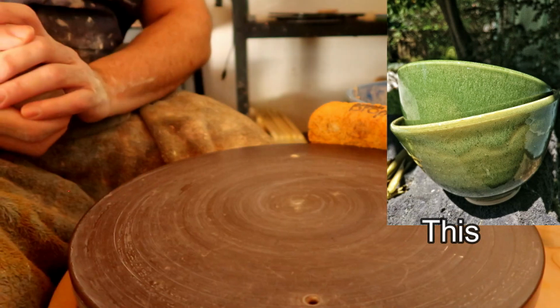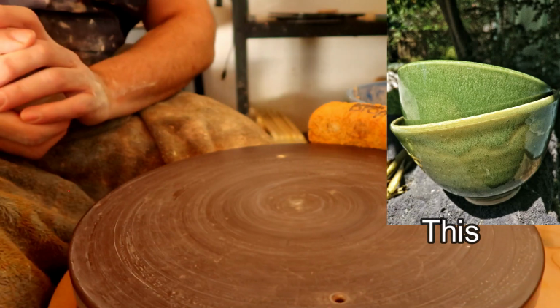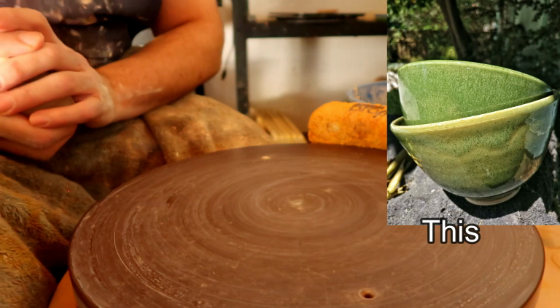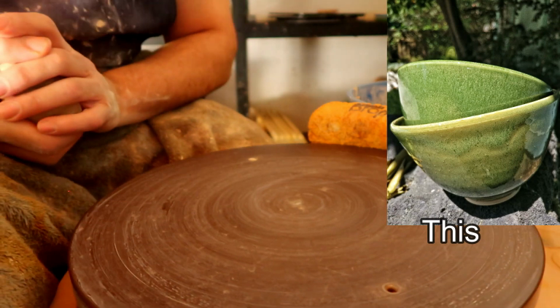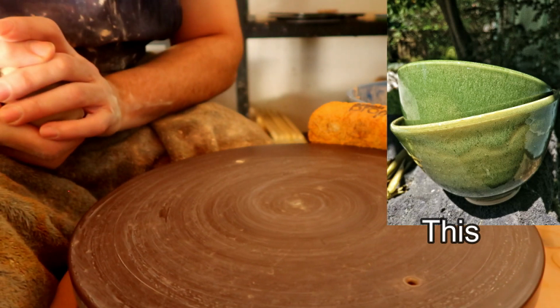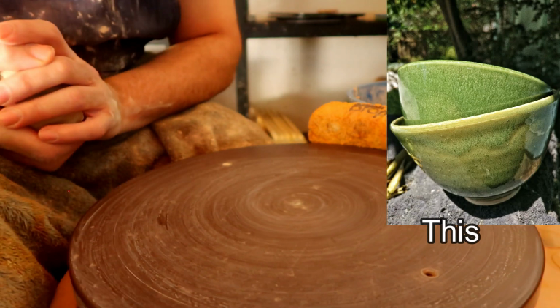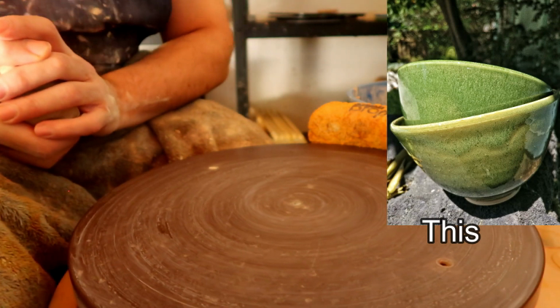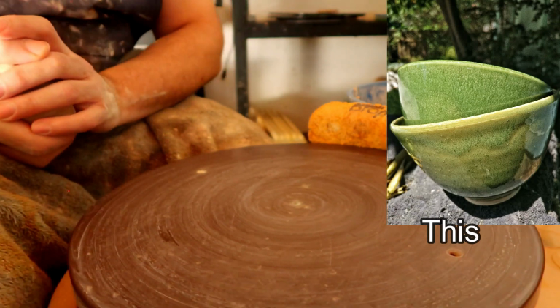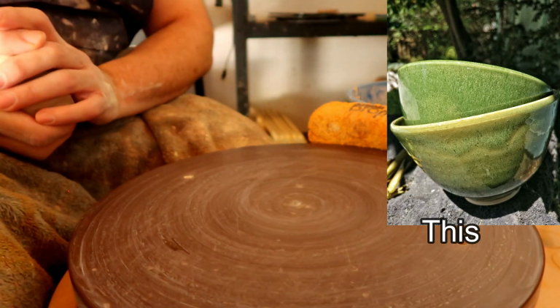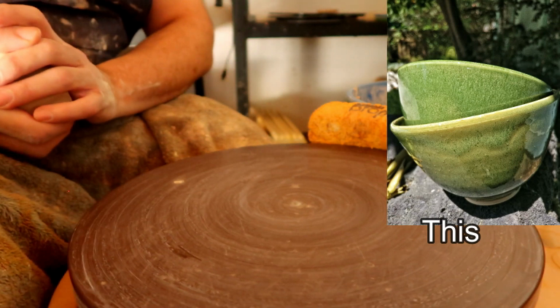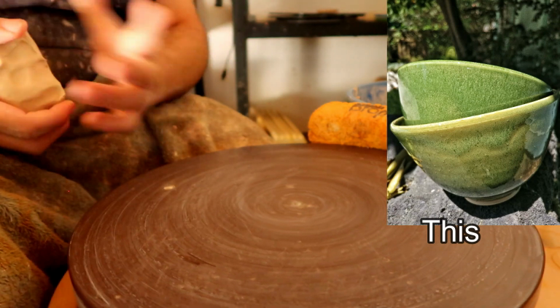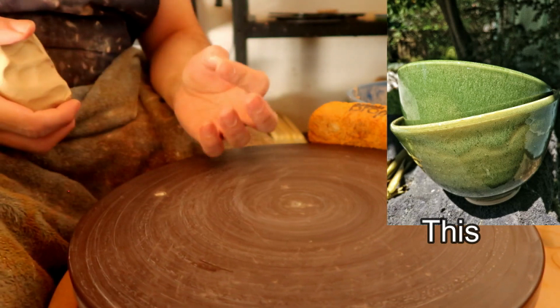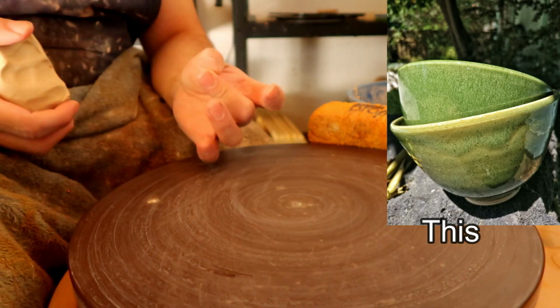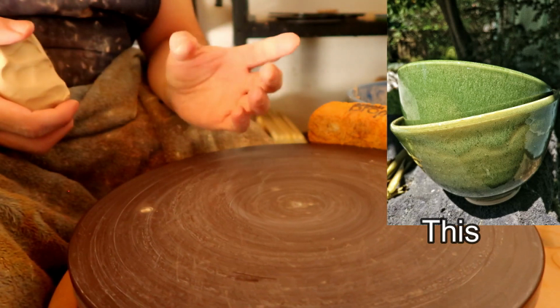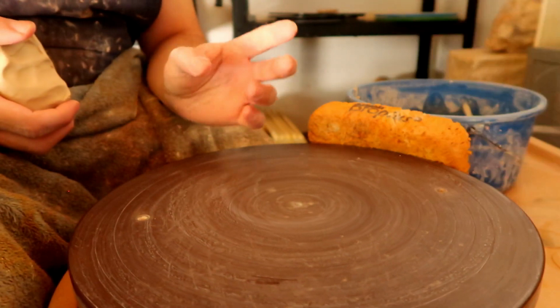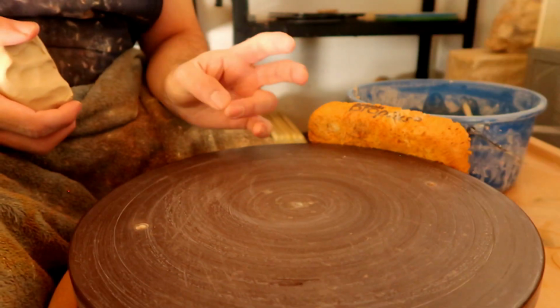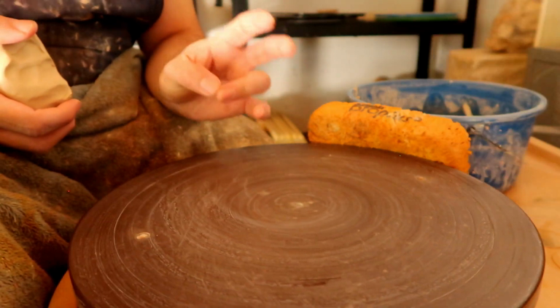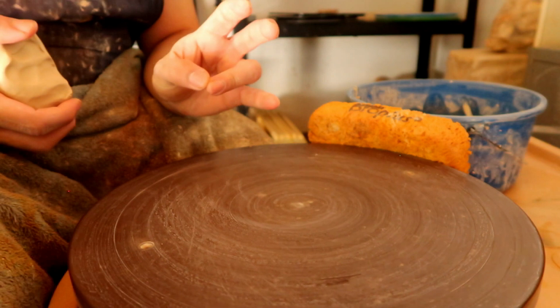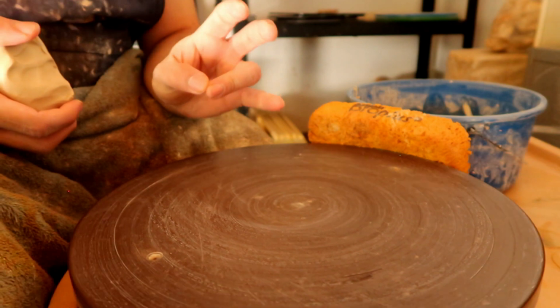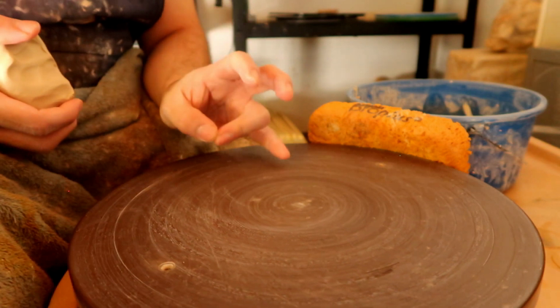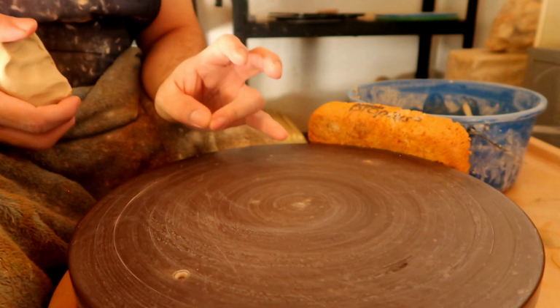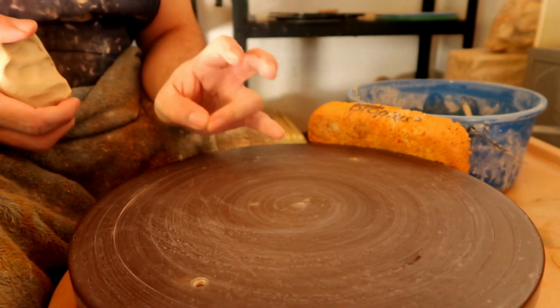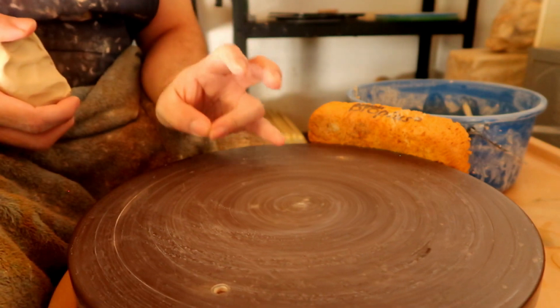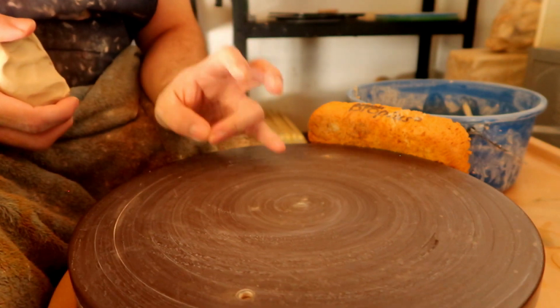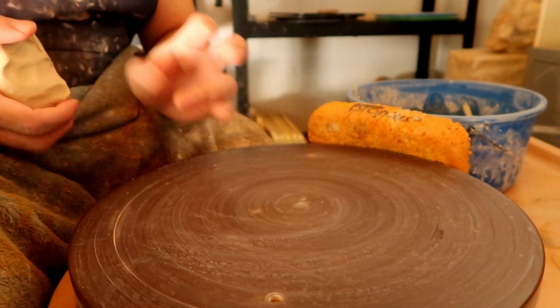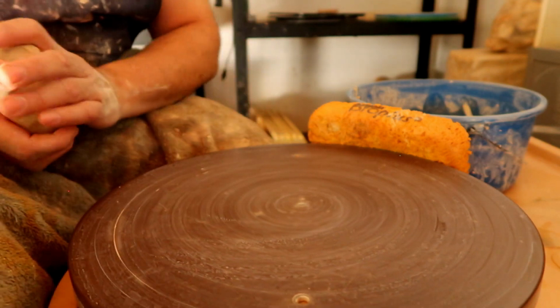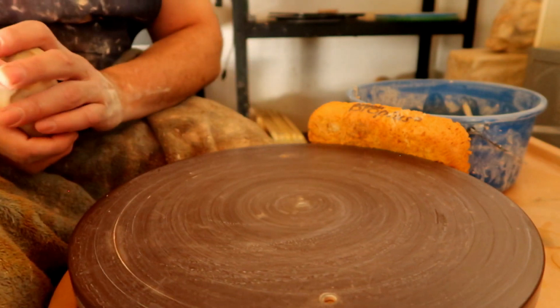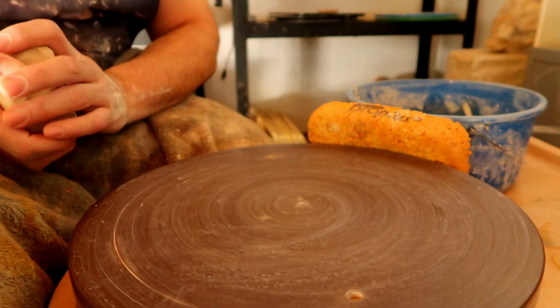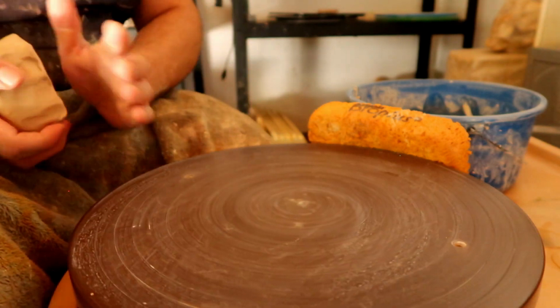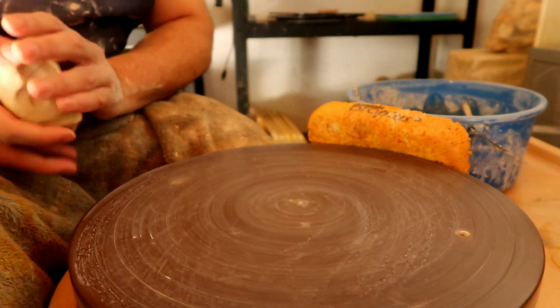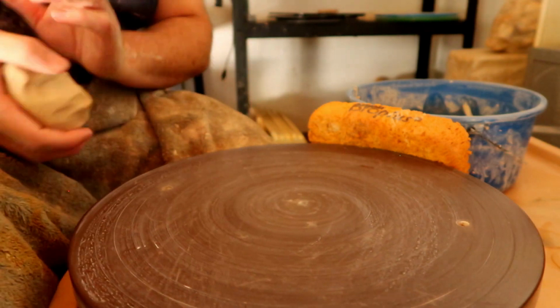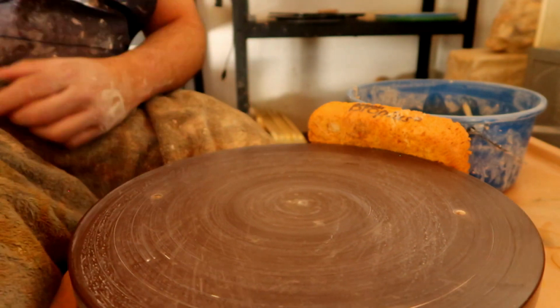If you're watching this video, I assume most of you already know how to center, open, and make a fairly basic bell curve standard pottery bowl — so that's what we're going to do right now.